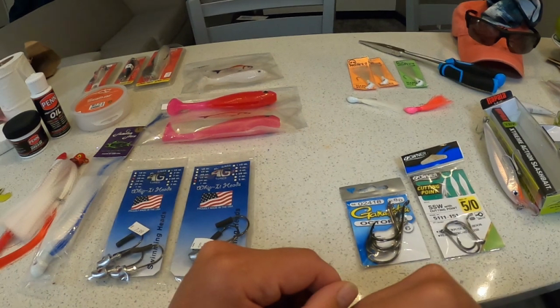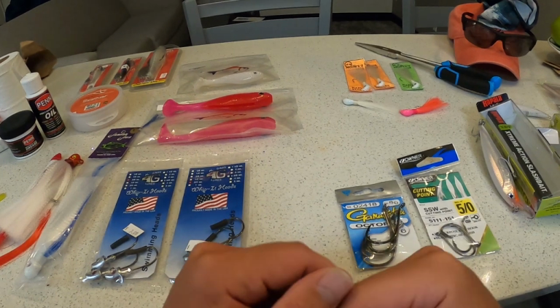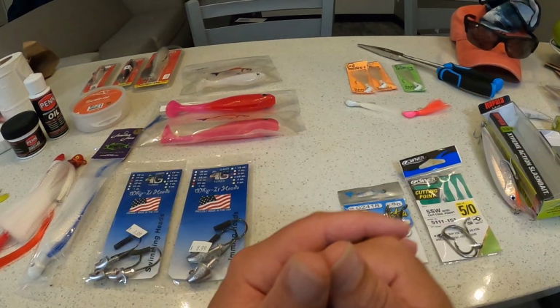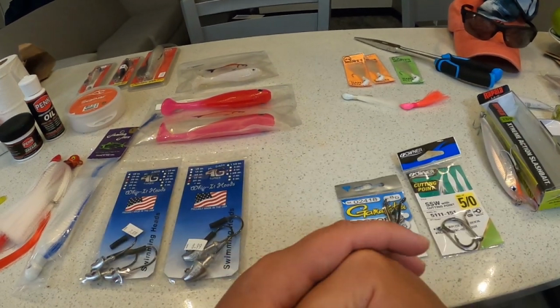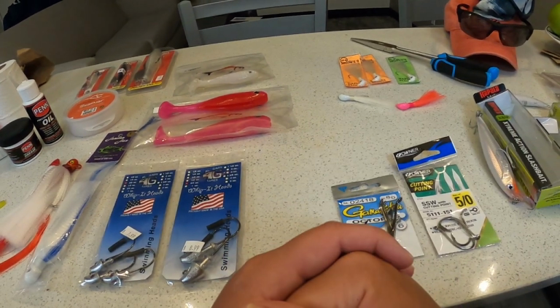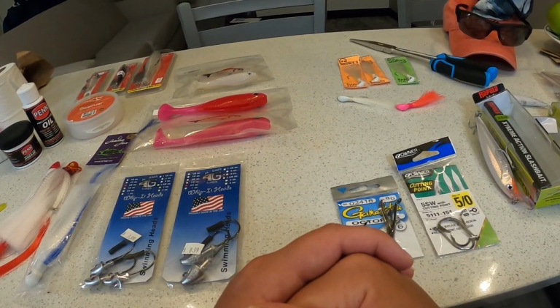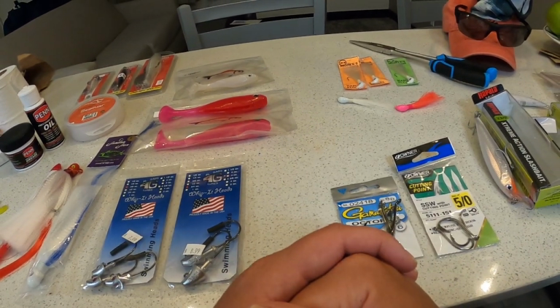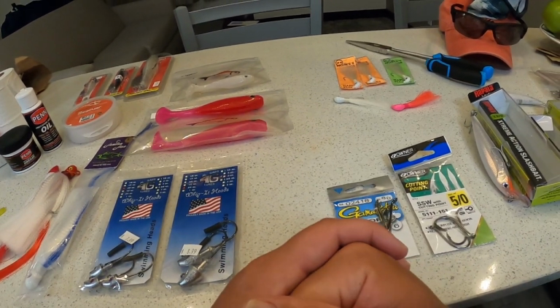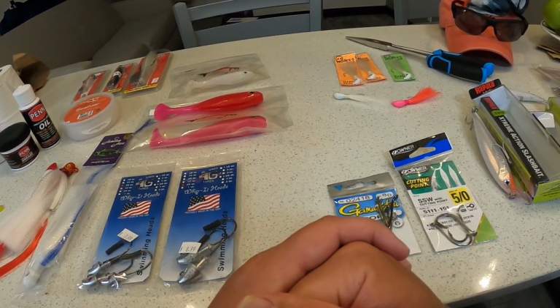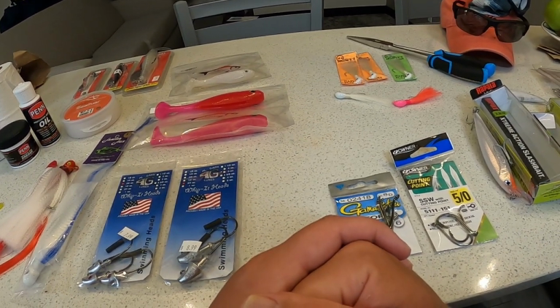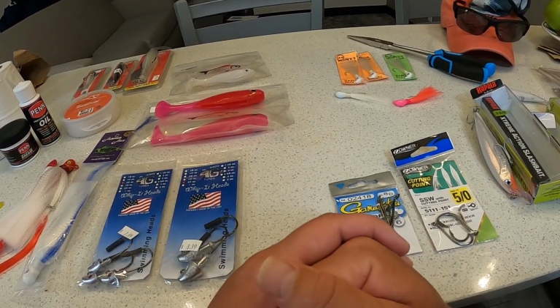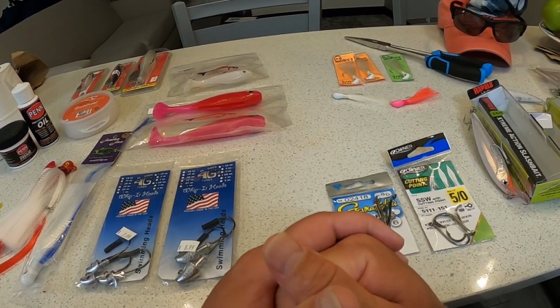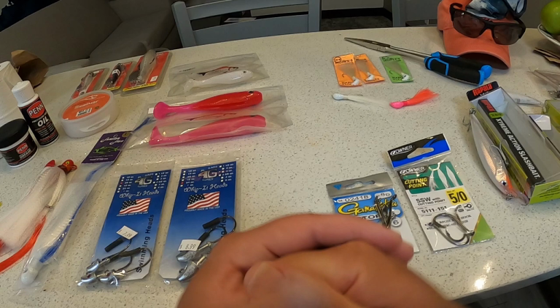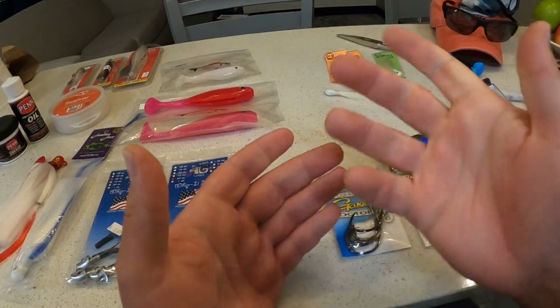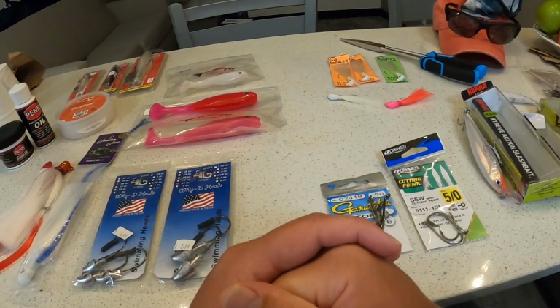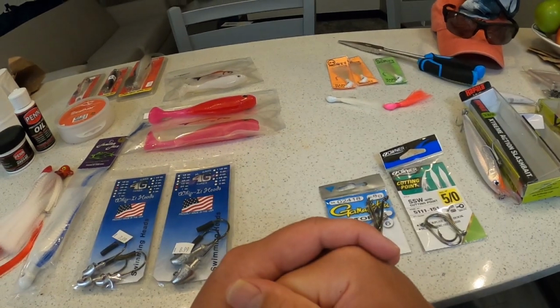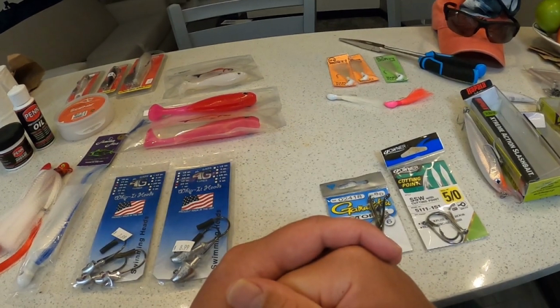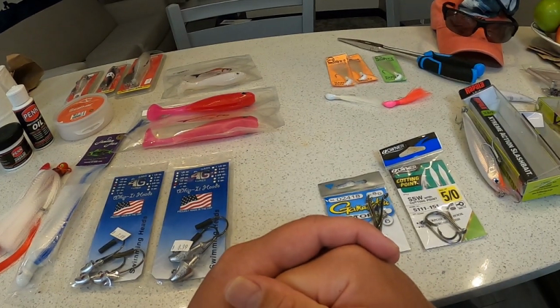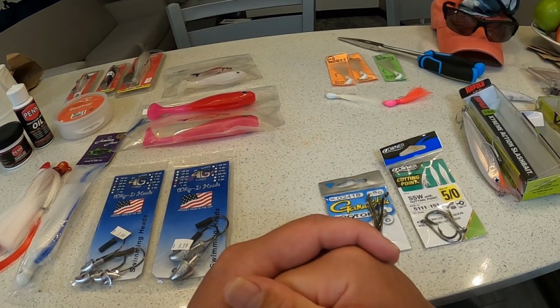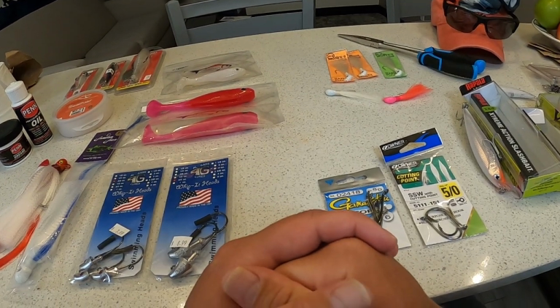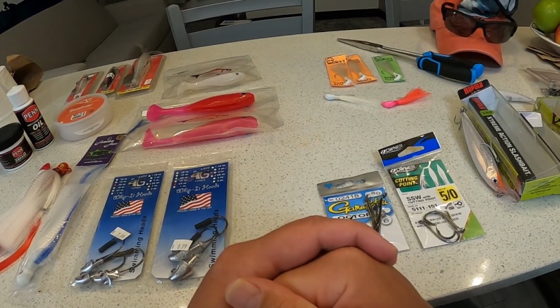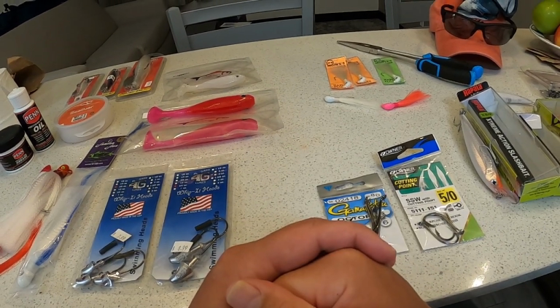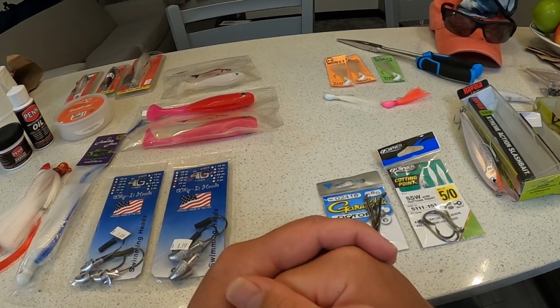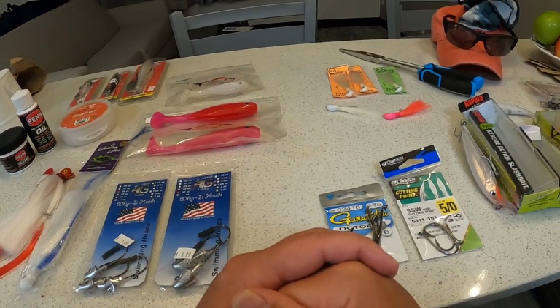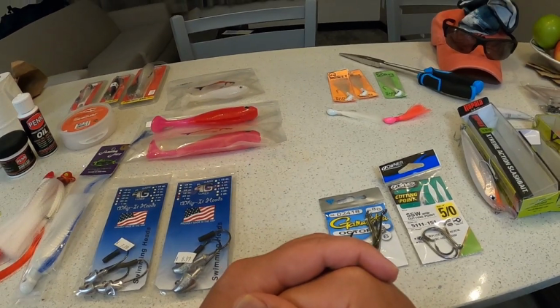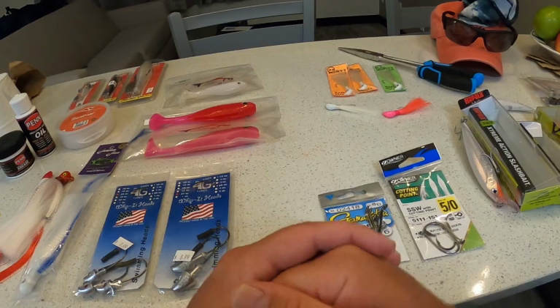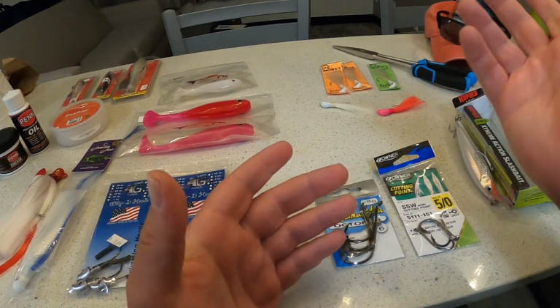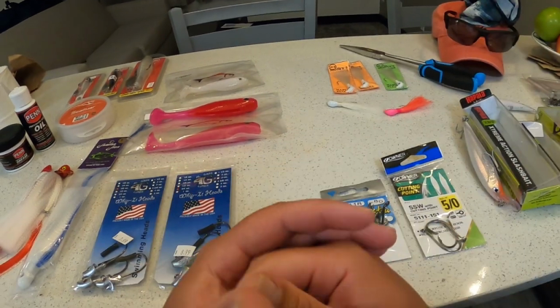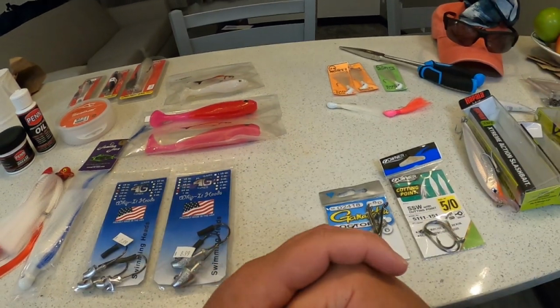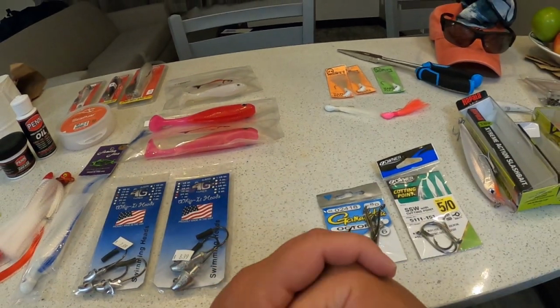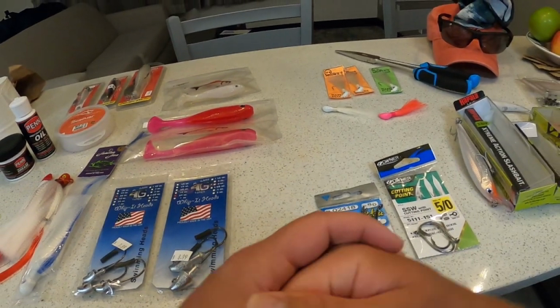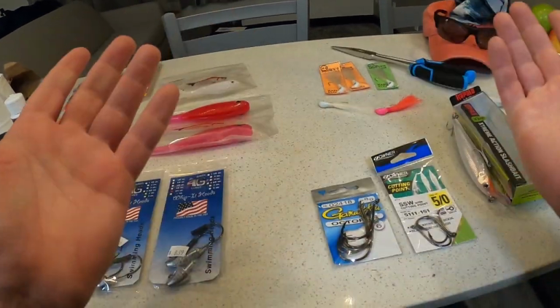Today I'm talking about some of the fishing lures that have been working down here in Naples, Florida and Marco Island, and going over some of the gear I like to use for safety reasons and as a precaution.